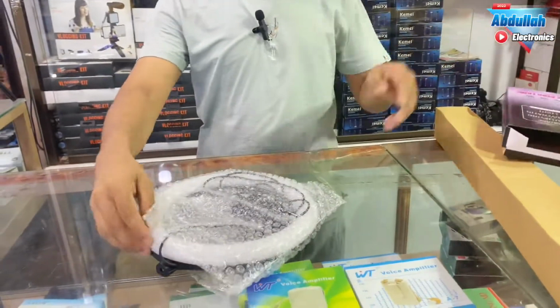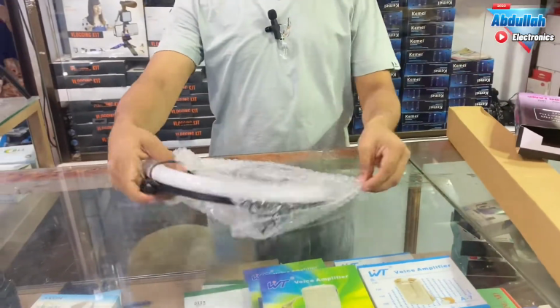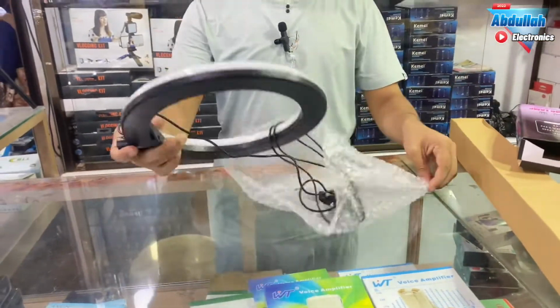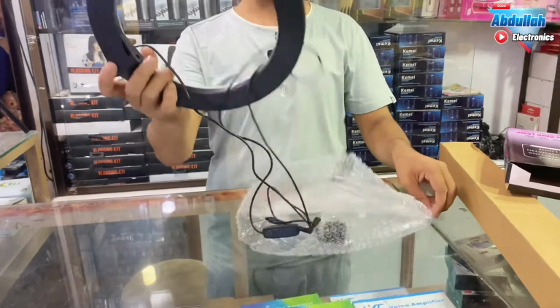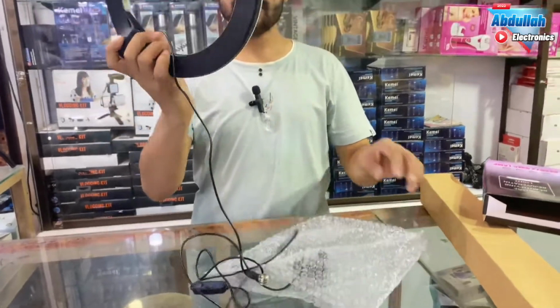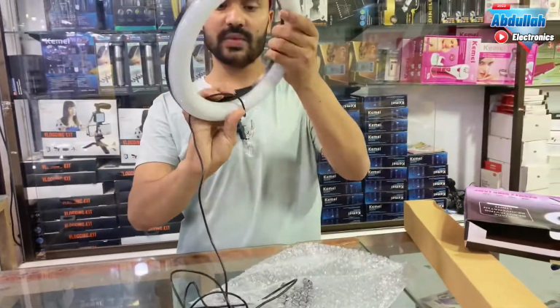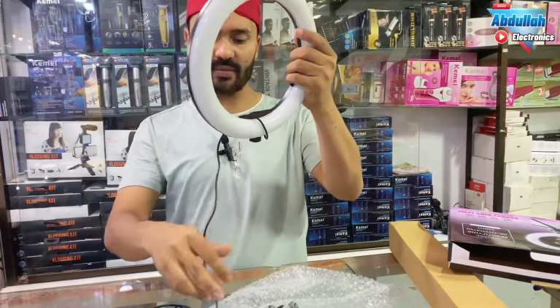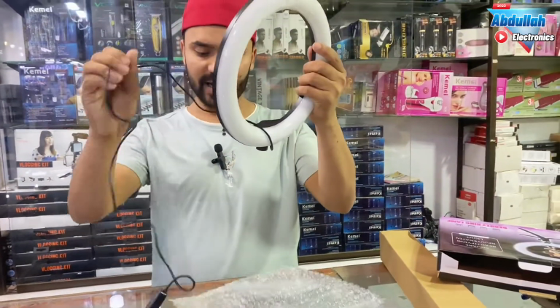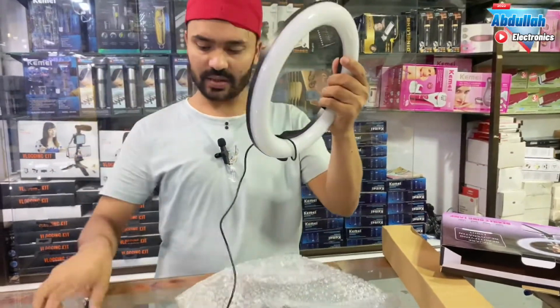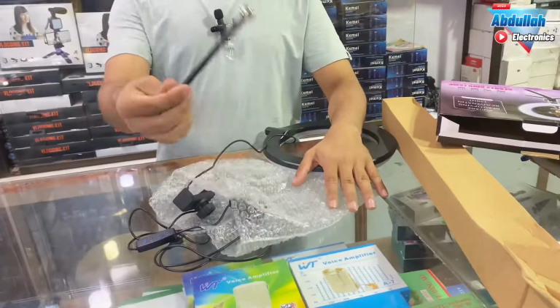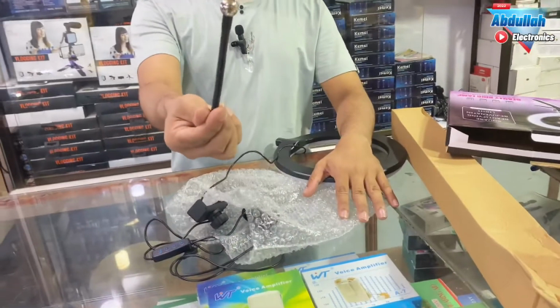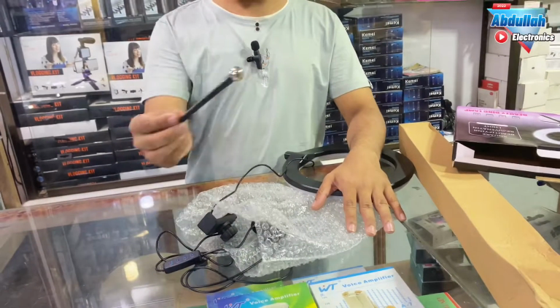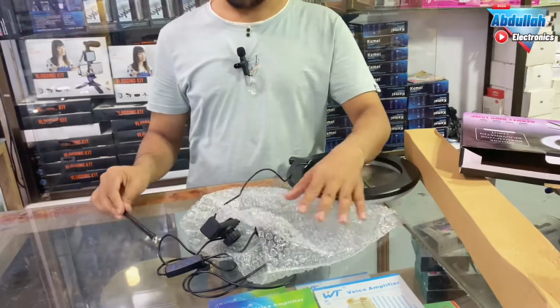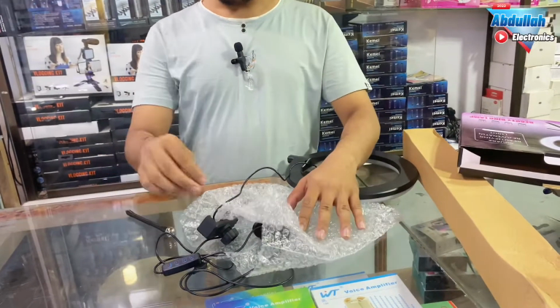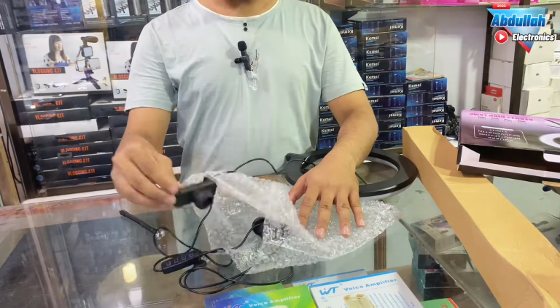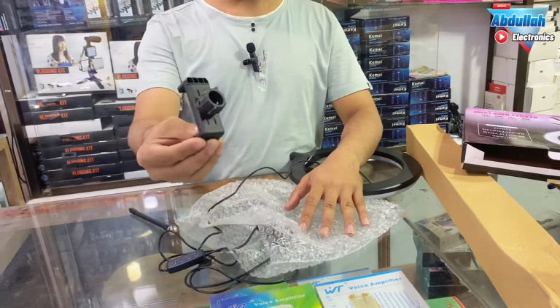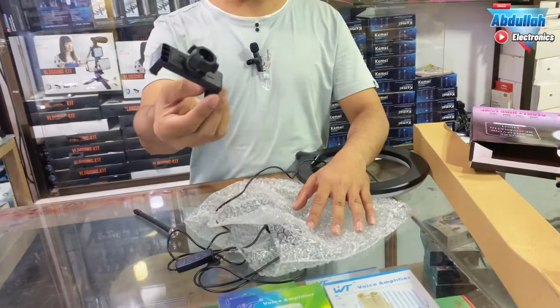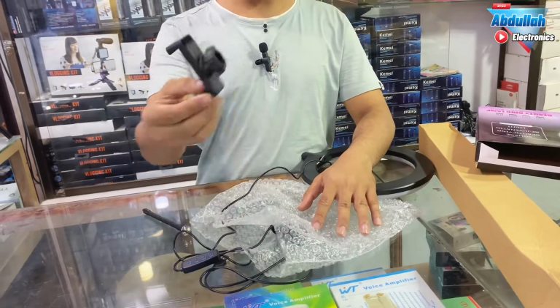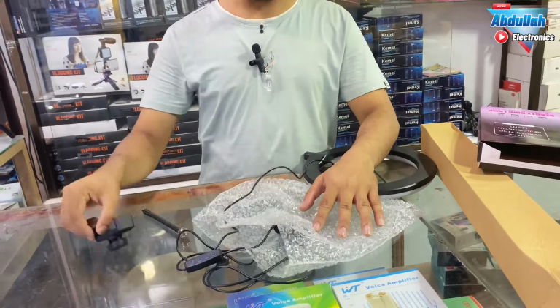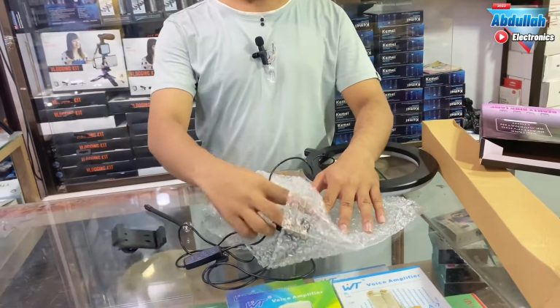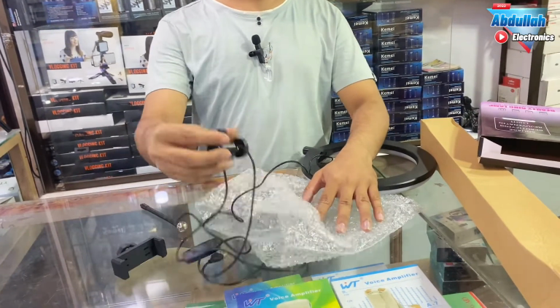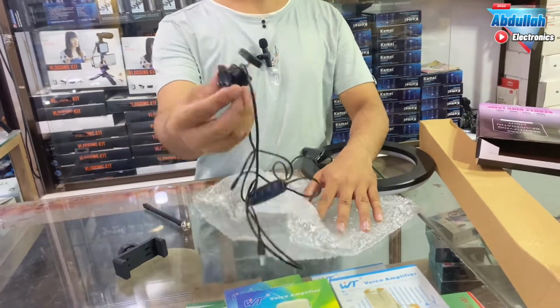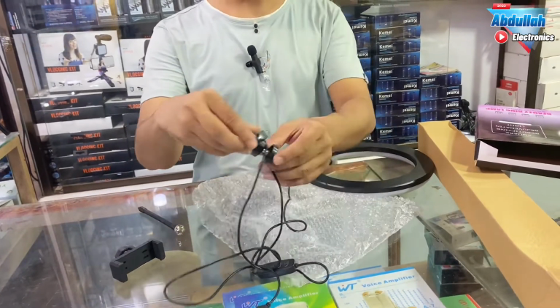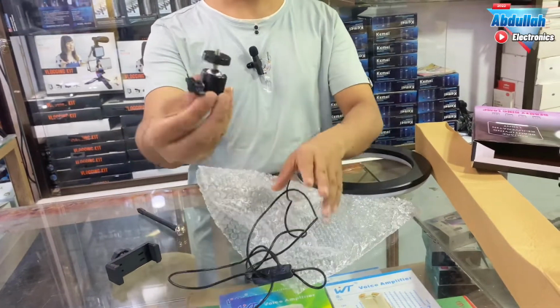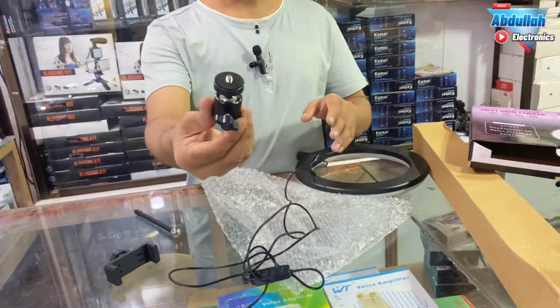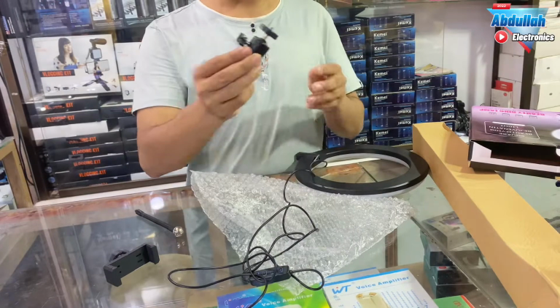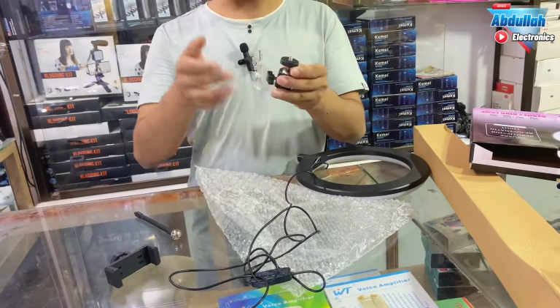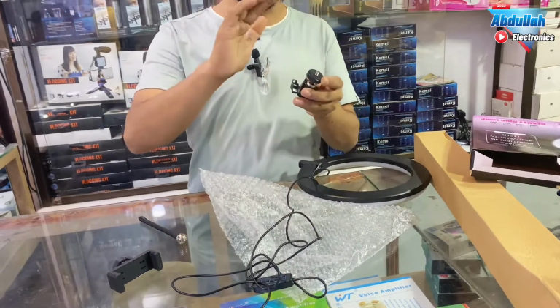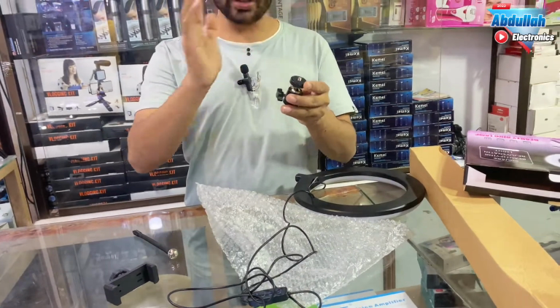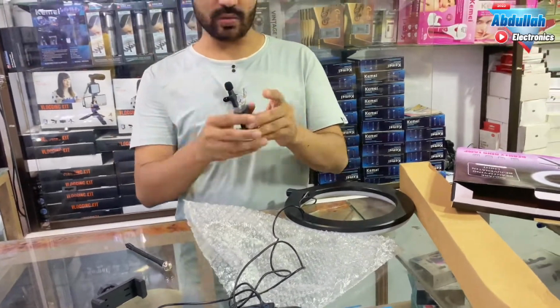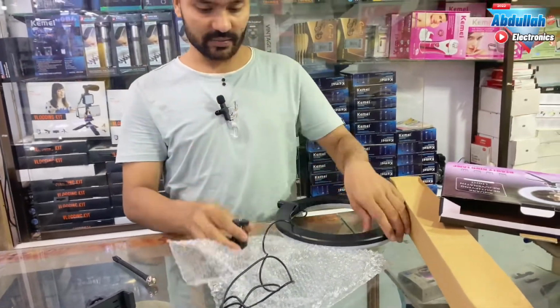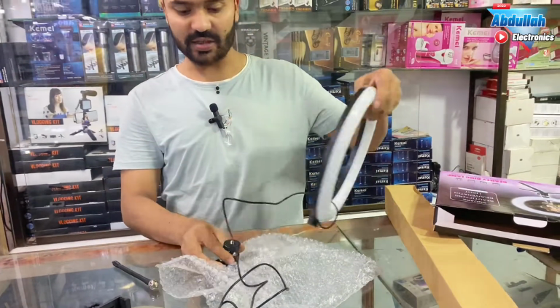This is the light, this is the 20 cm ring light. This is a clip. This is a mount. You will take the belt. You can move it to the top and the bottom. This is the whole set.